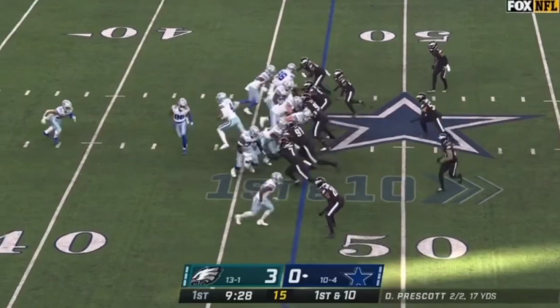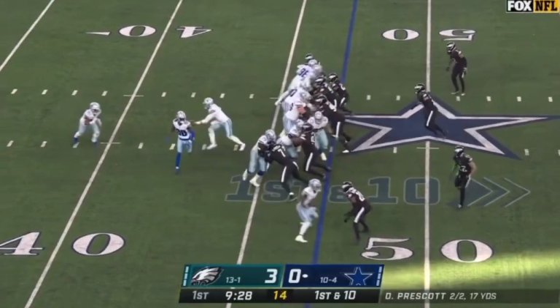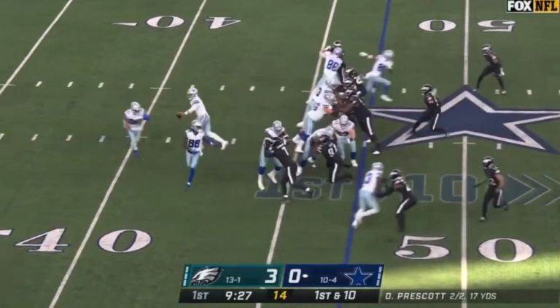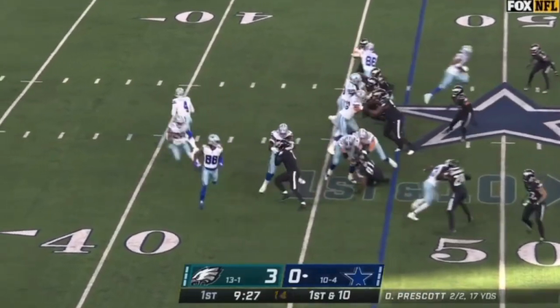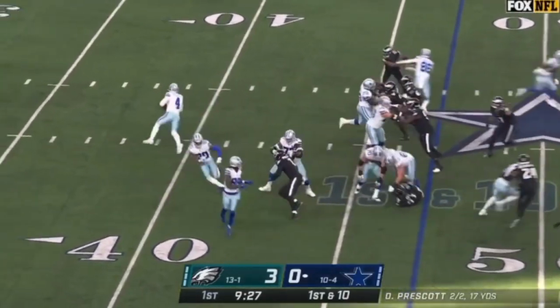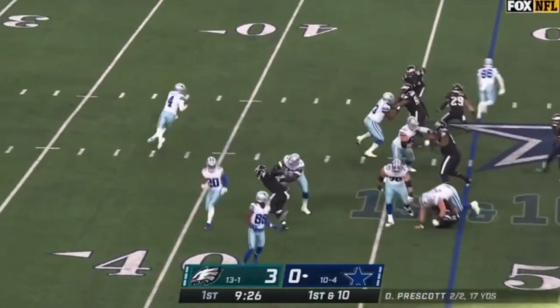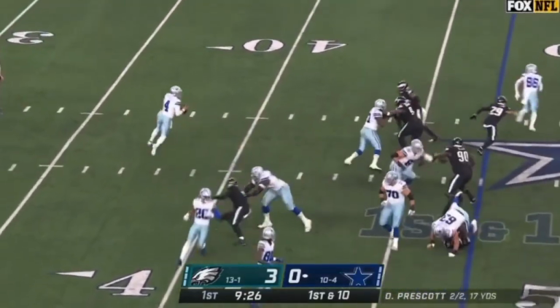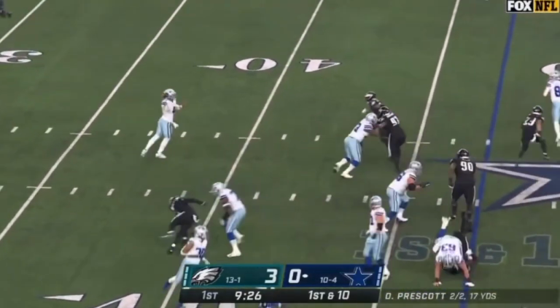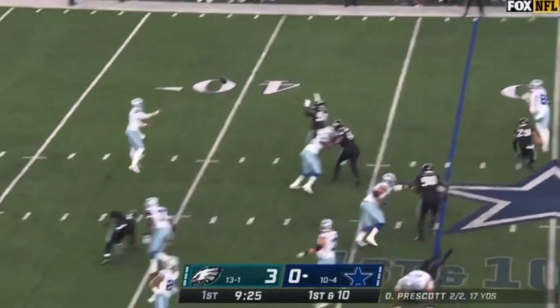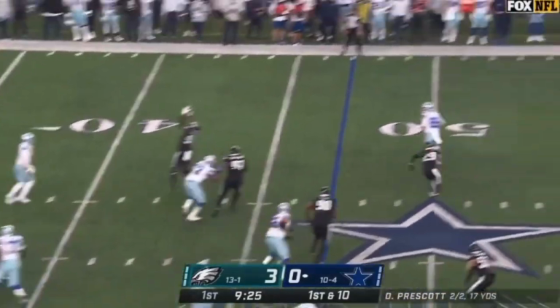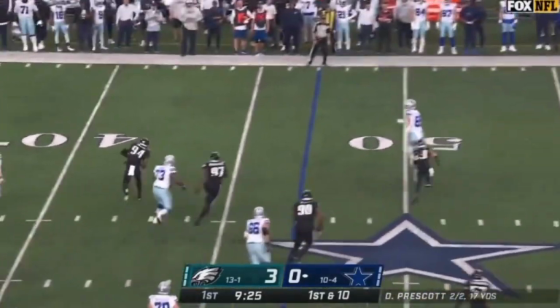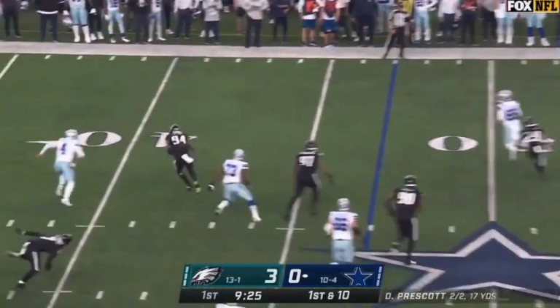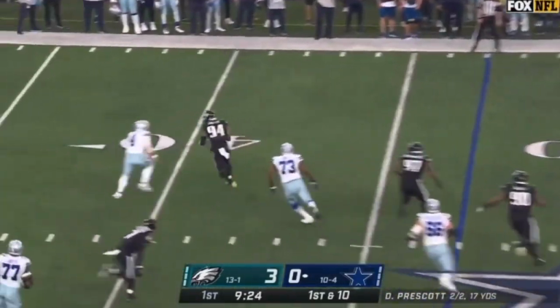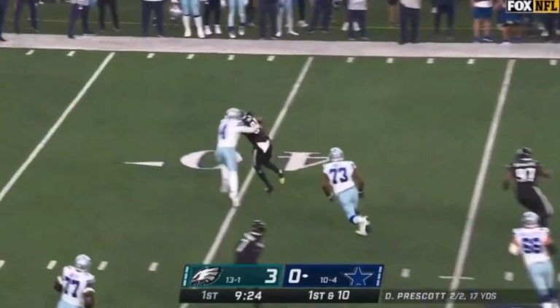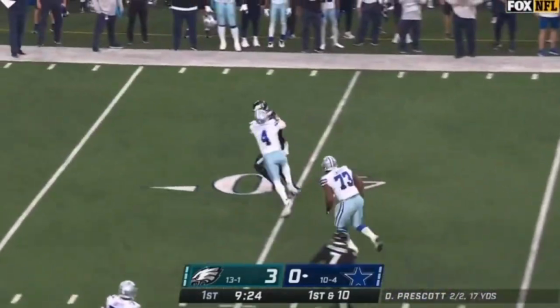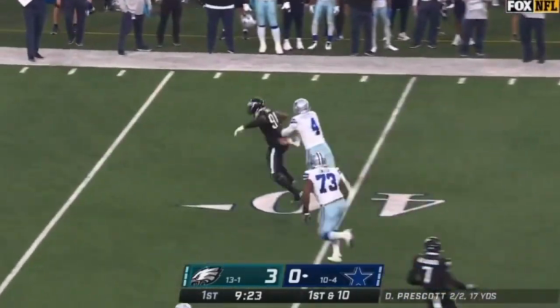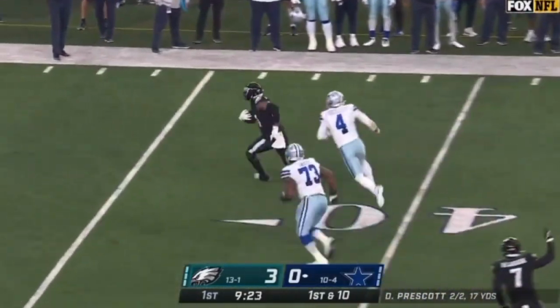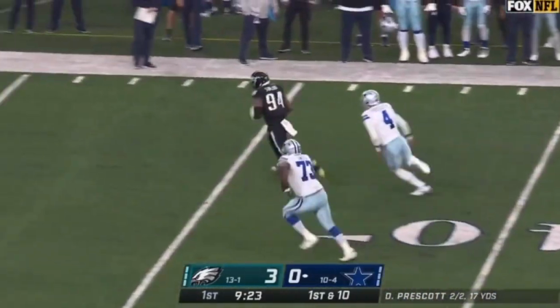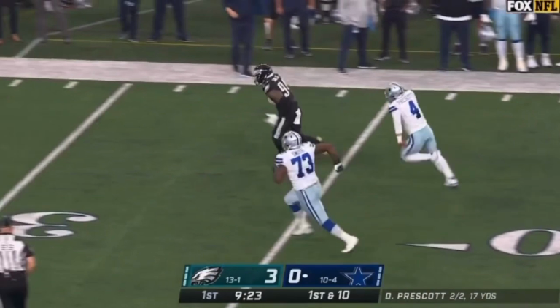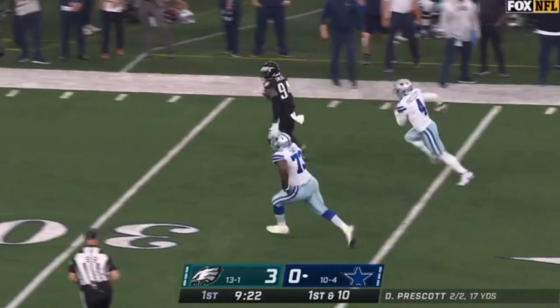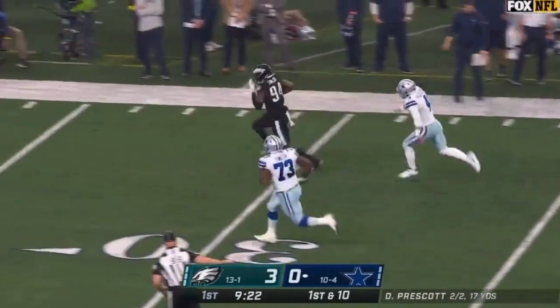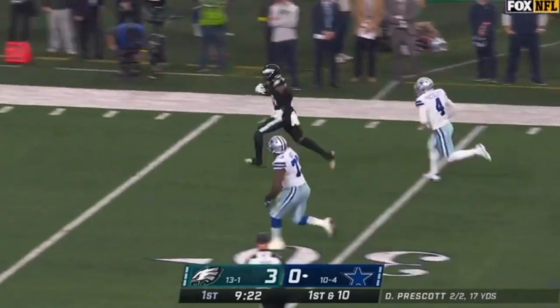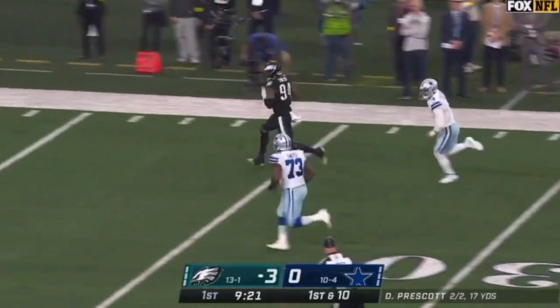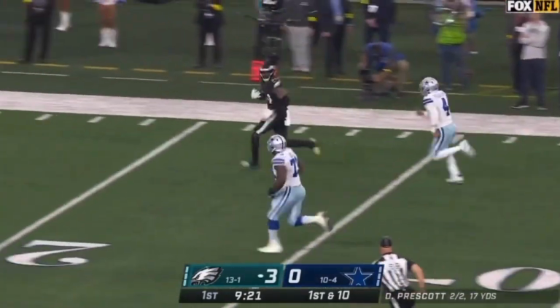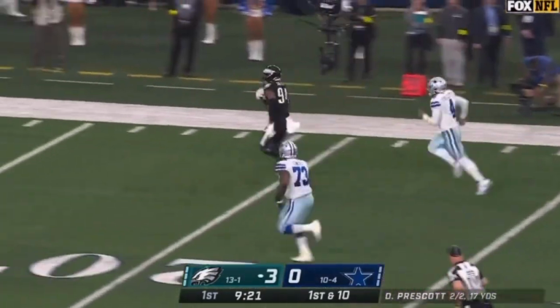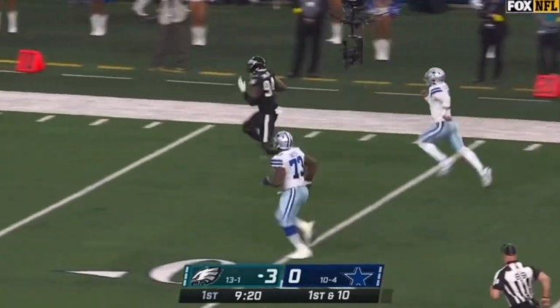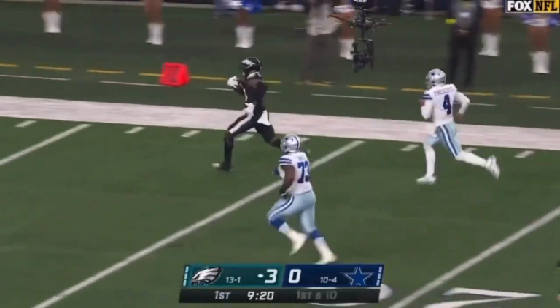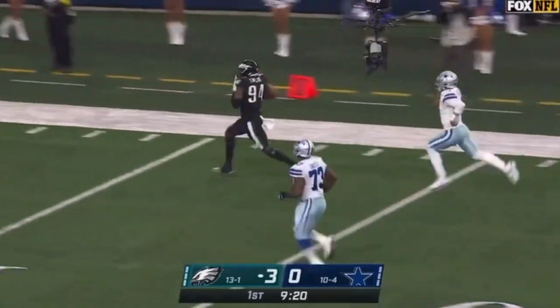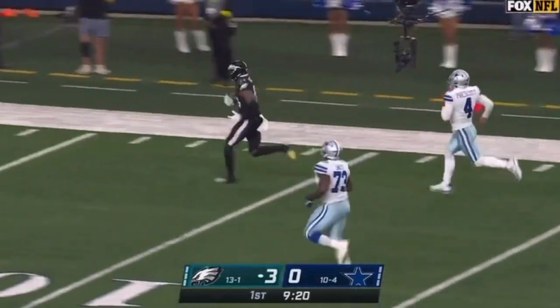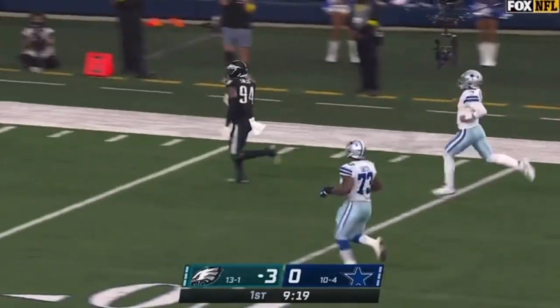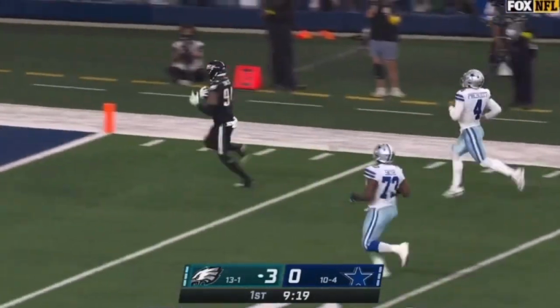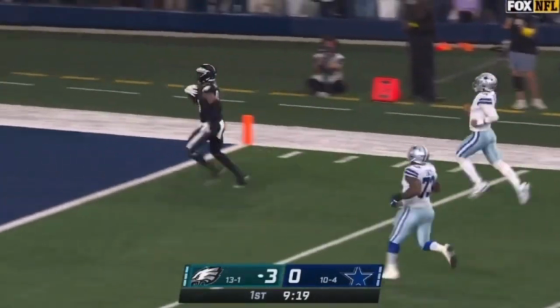This Dallas passing game gets even better on the fake. Prescott on the rollout, and it's intercepted by Sweat. Josh Sweat brings a tackle — Sweat is going to score.